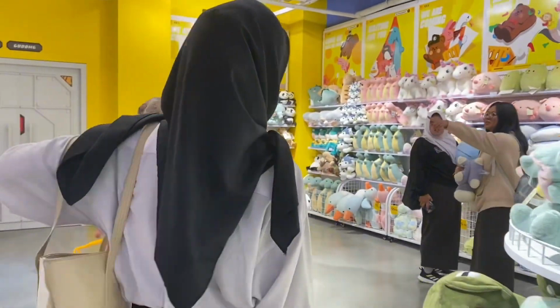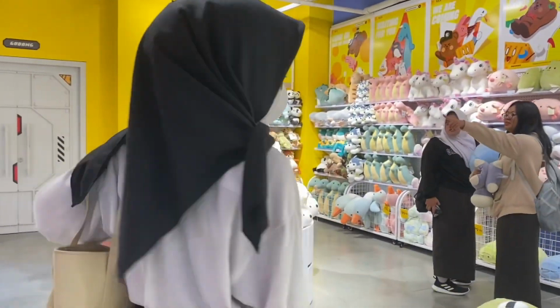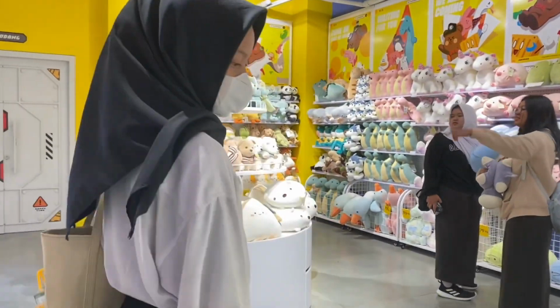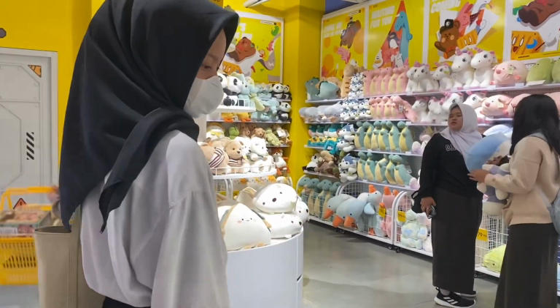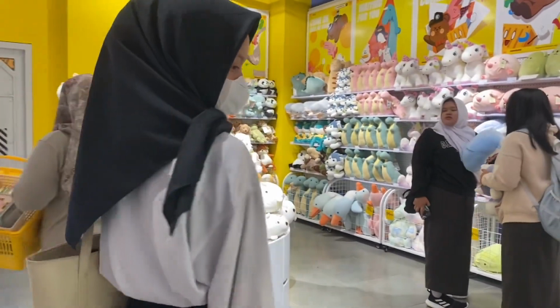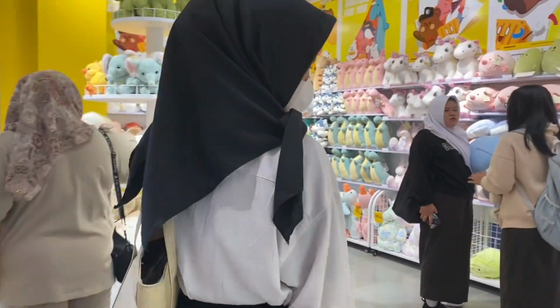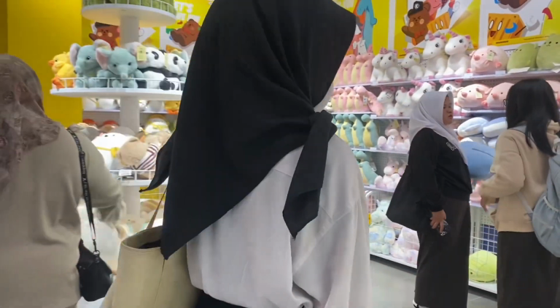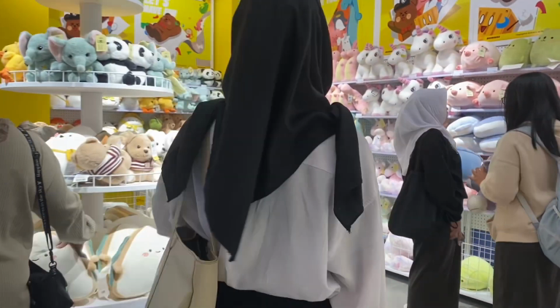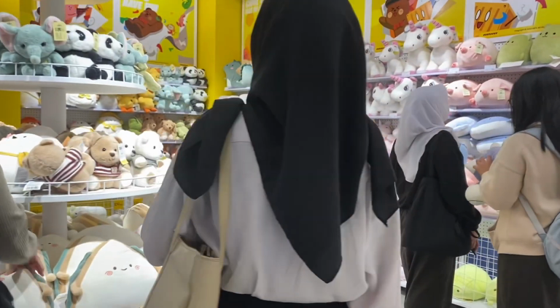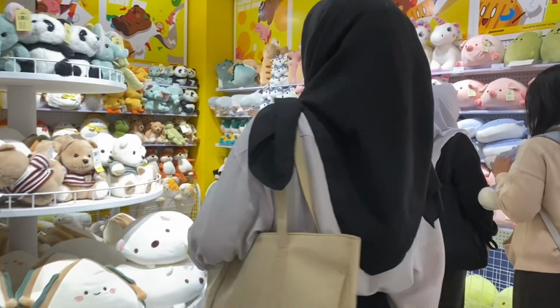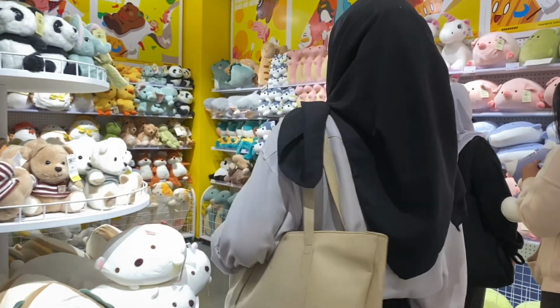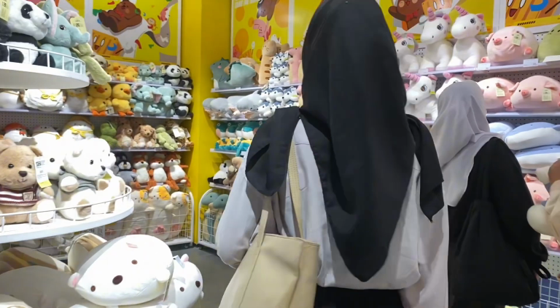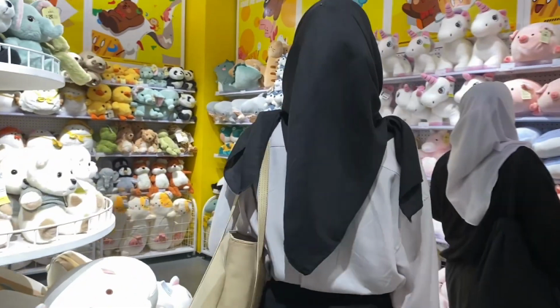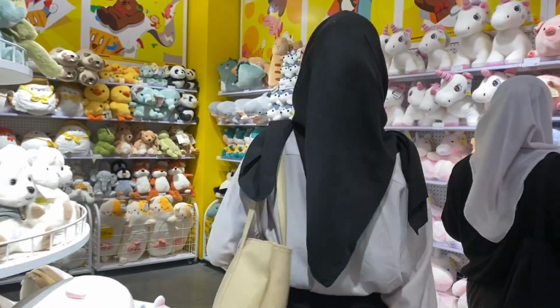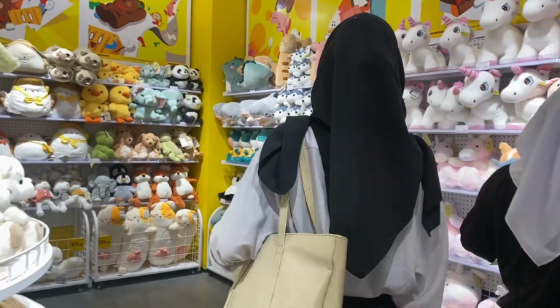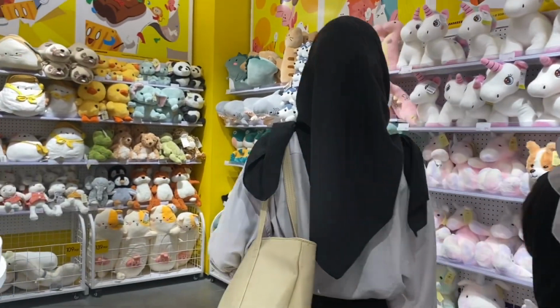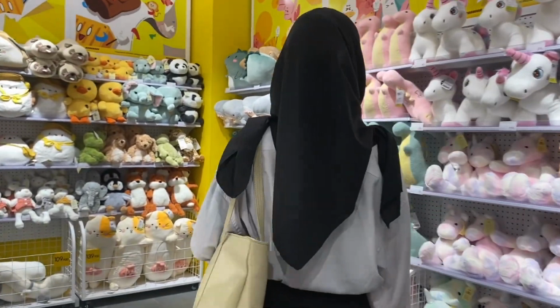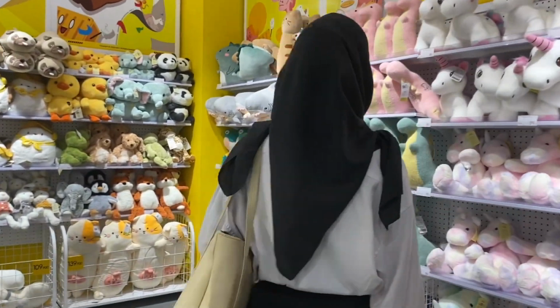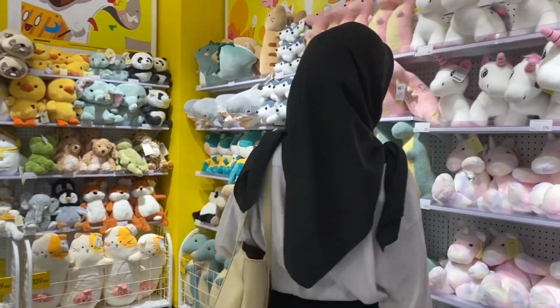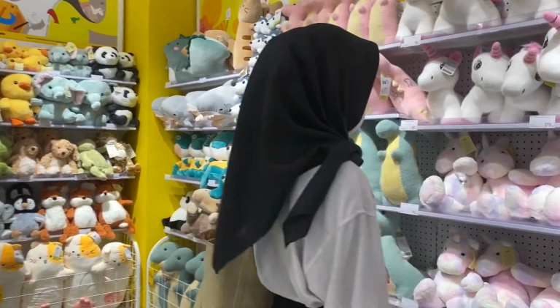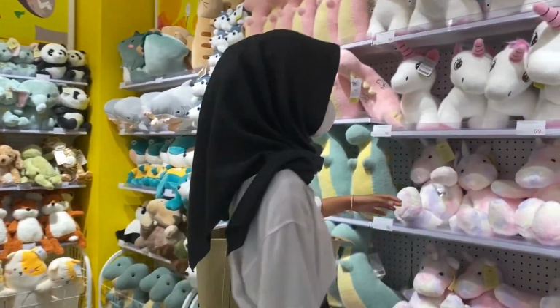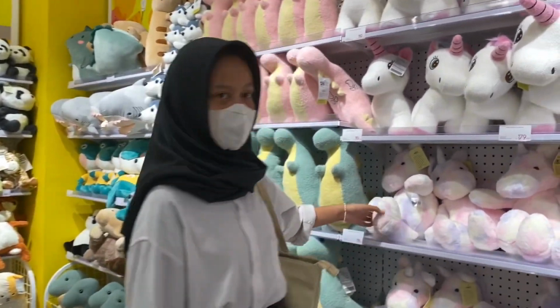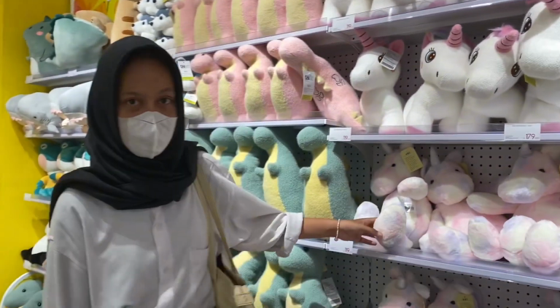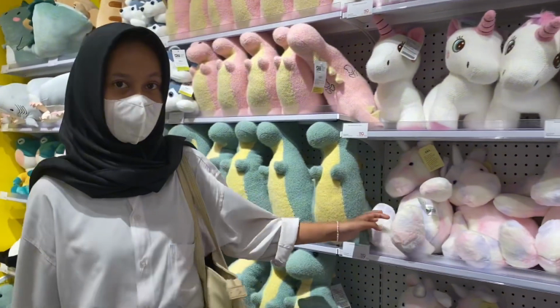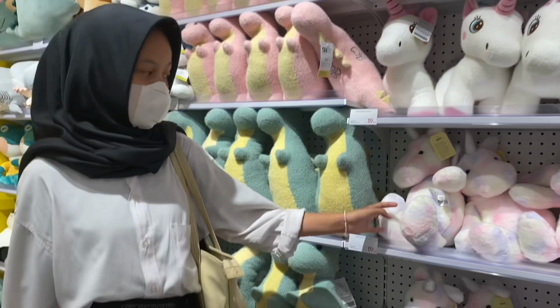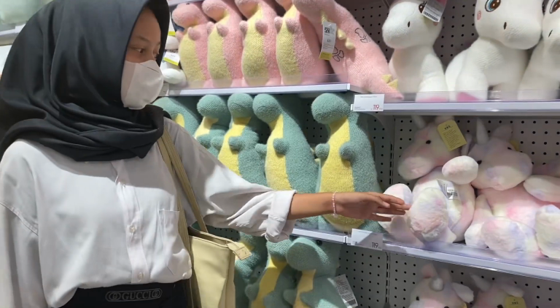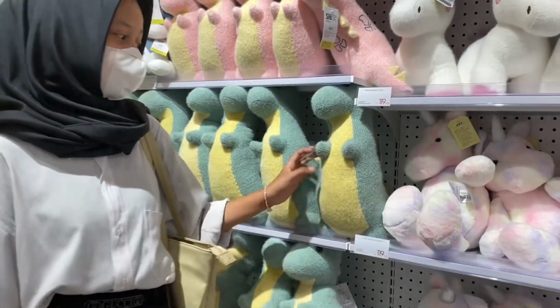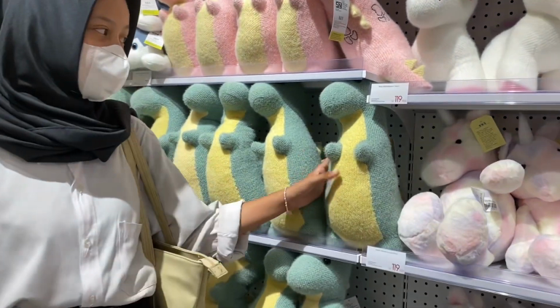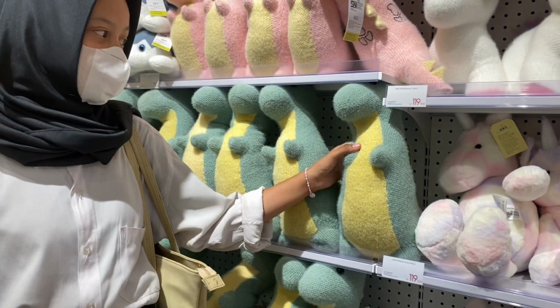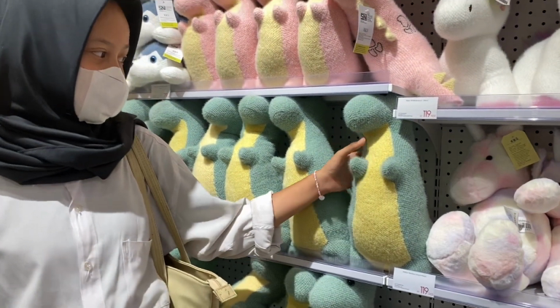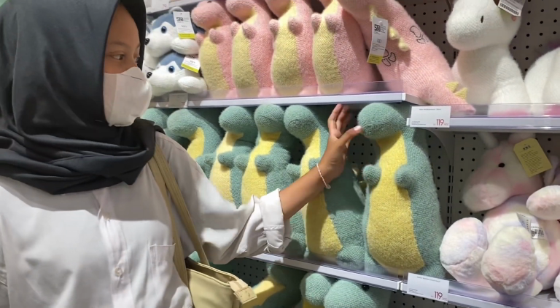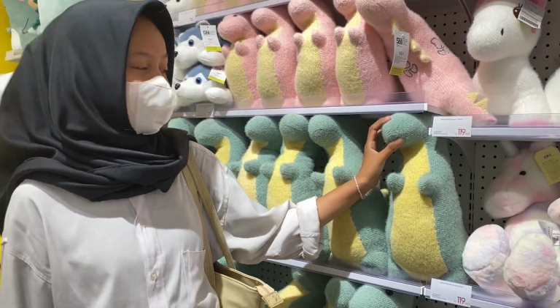We finally got to the doll section and oh my god, the dolls are really, really cute! There are many dolls here — there's a dino and a unicorn too.